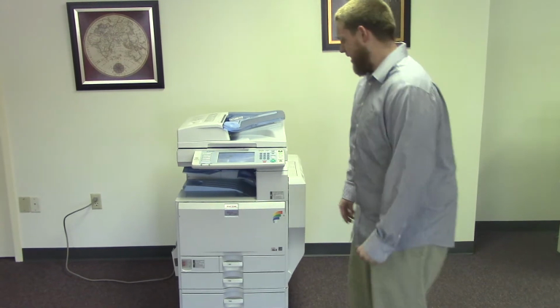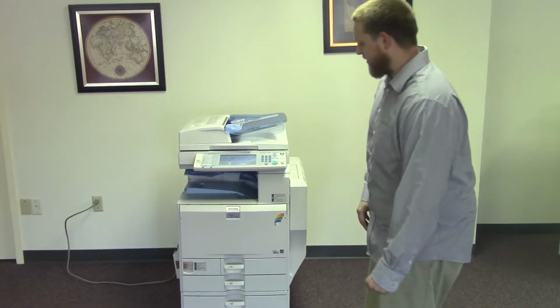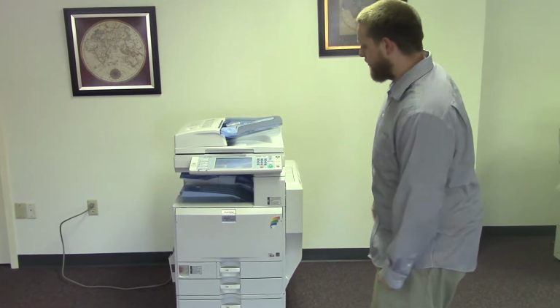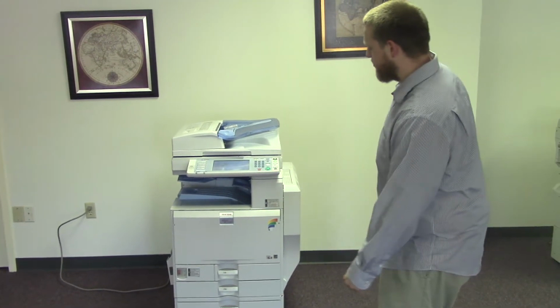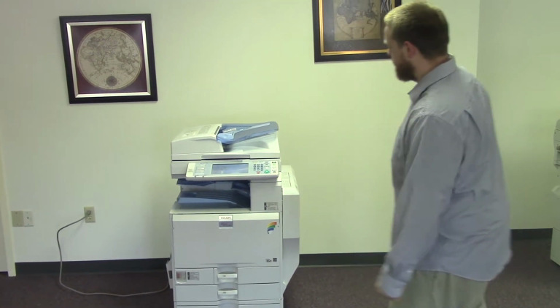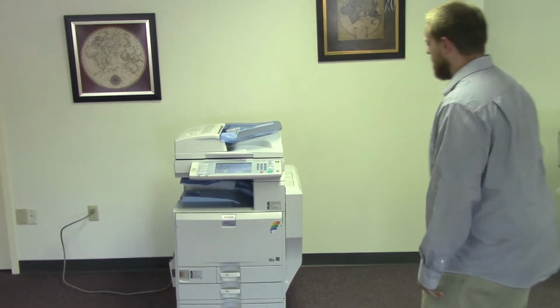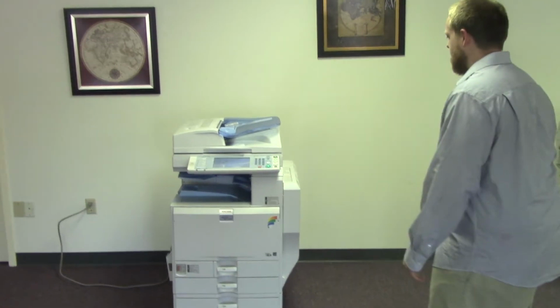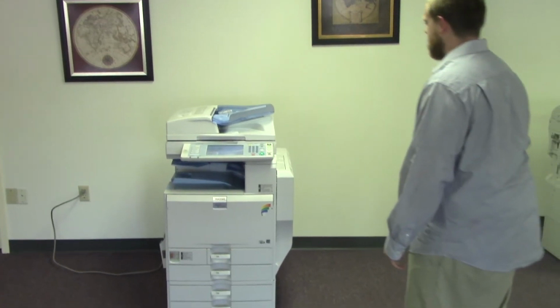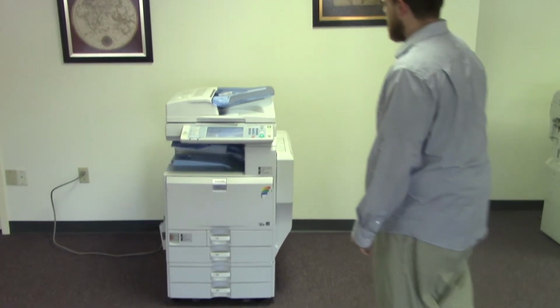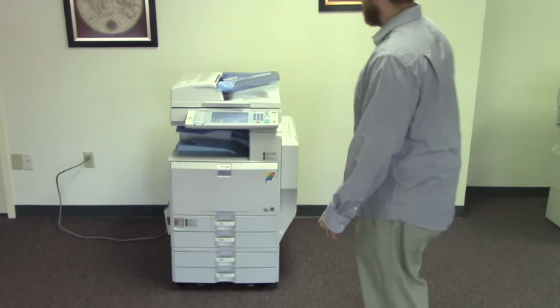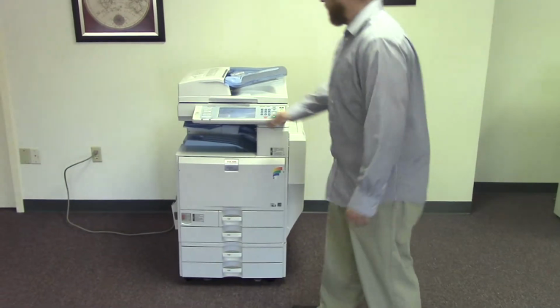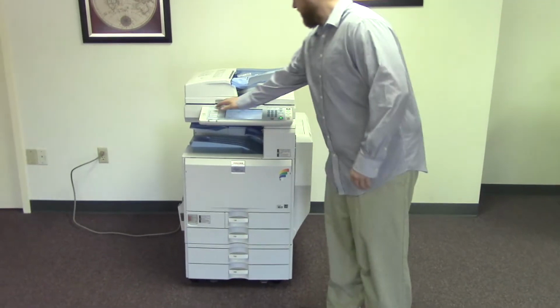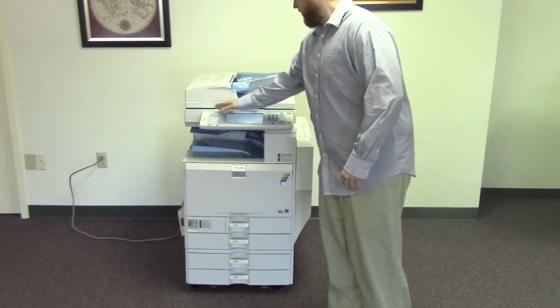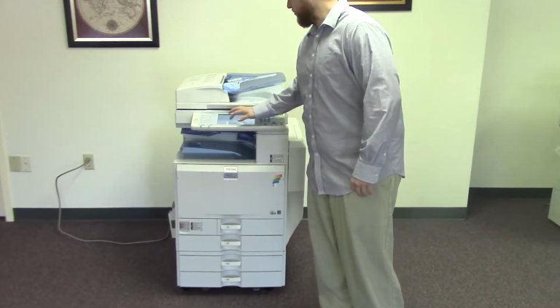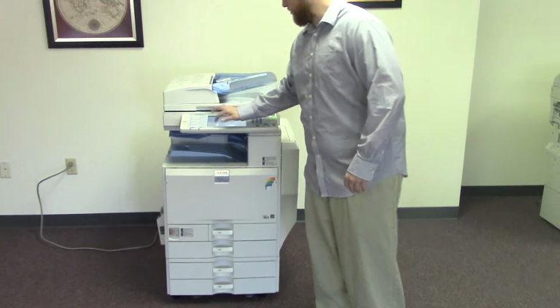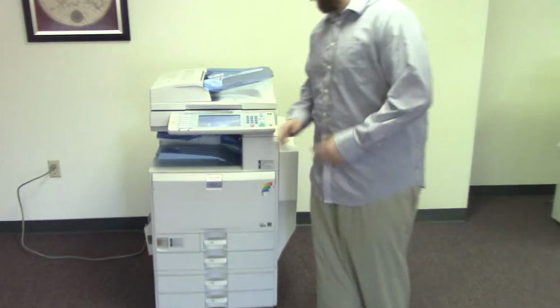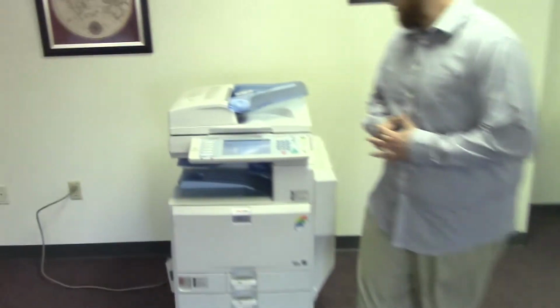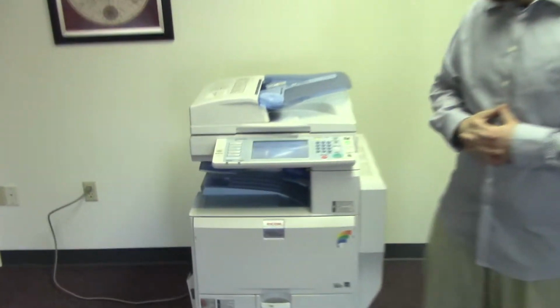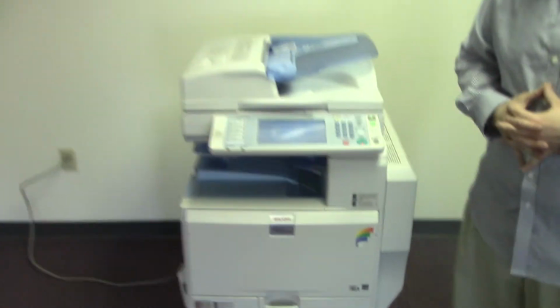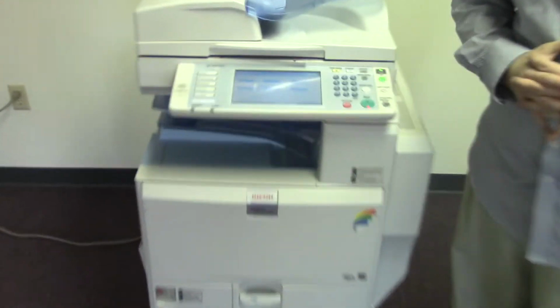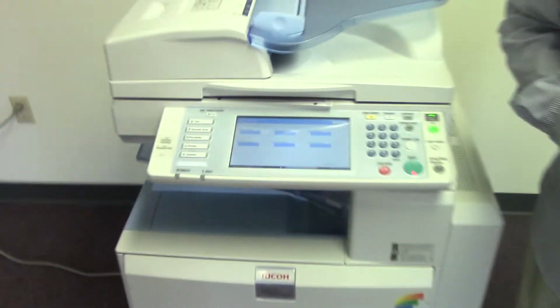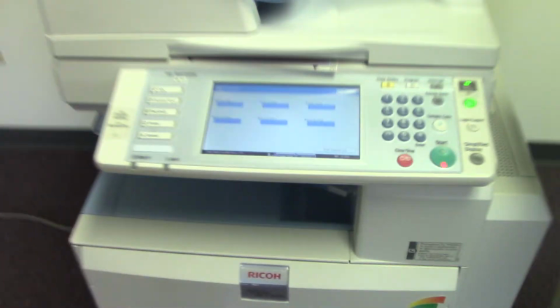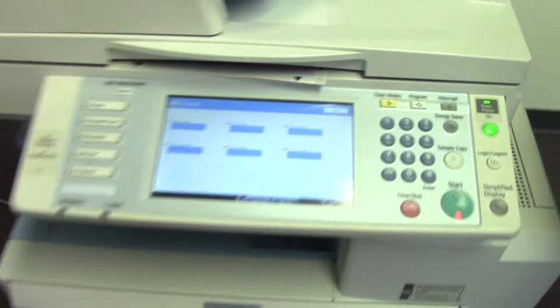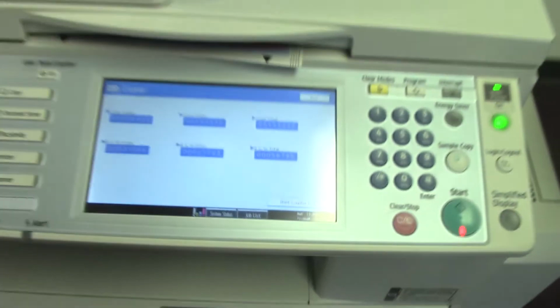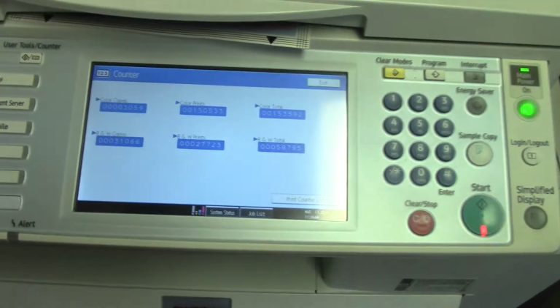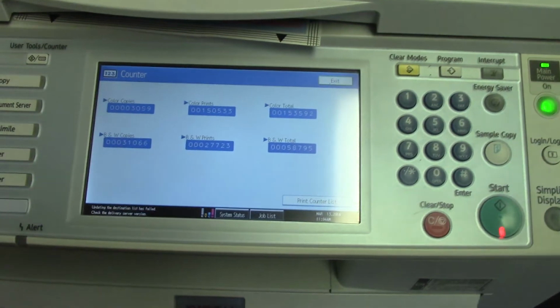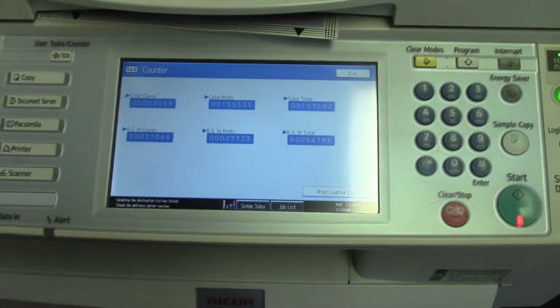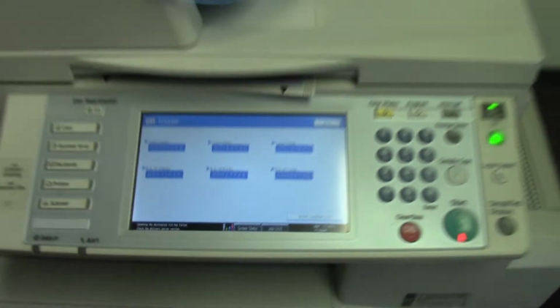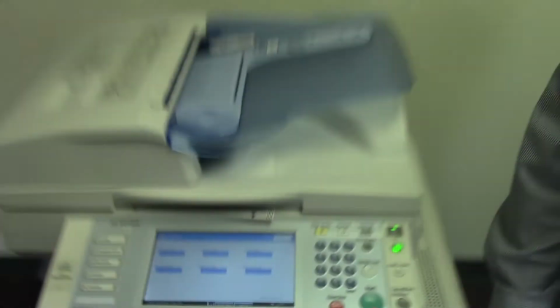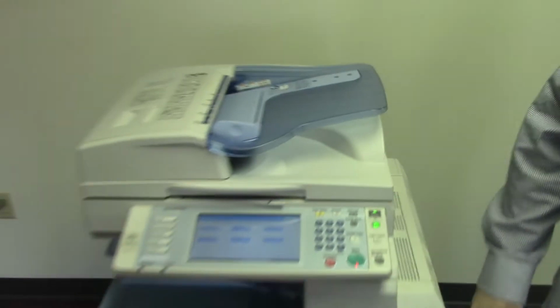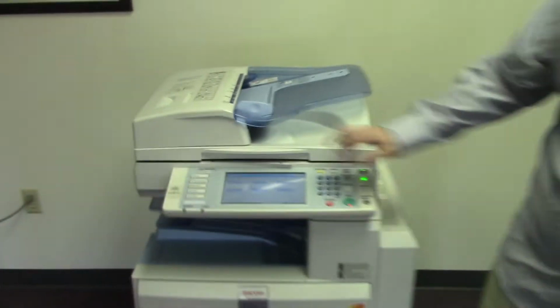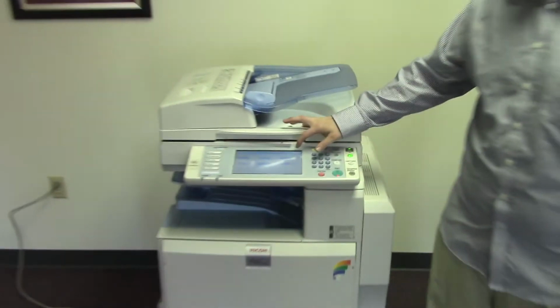It has five paper trays, four on the front plus the bypass on the right. It comes to us with a meter of 153,000 total color copies and 58,000 total black and white copies.